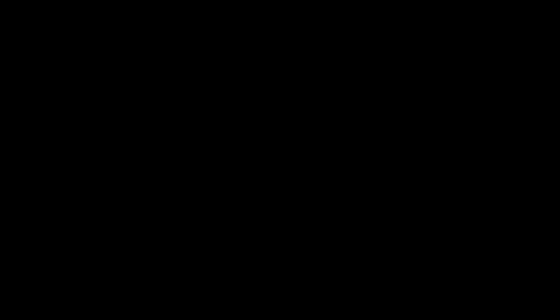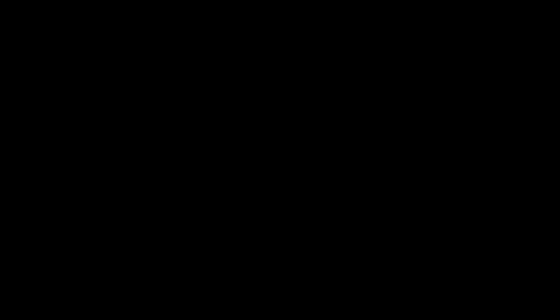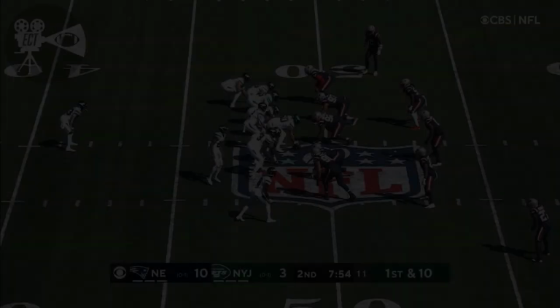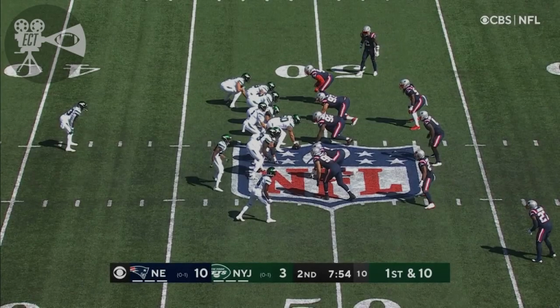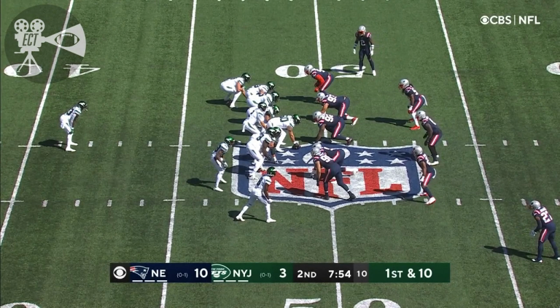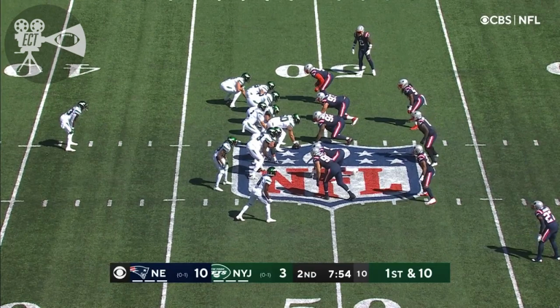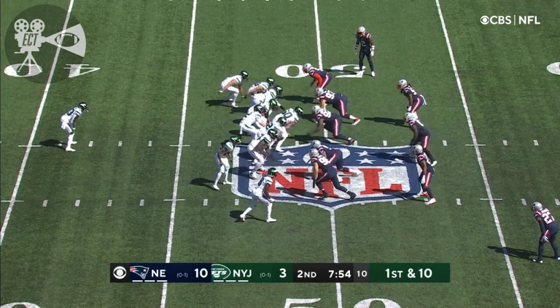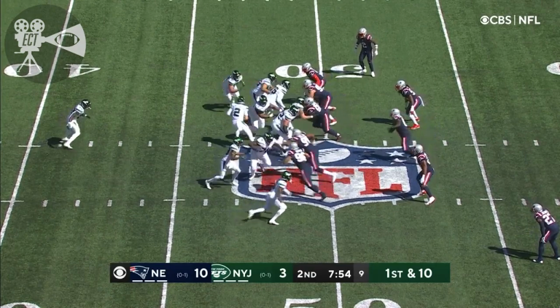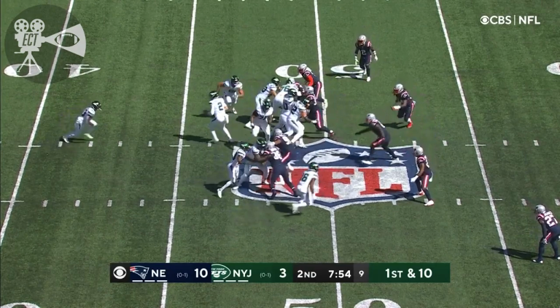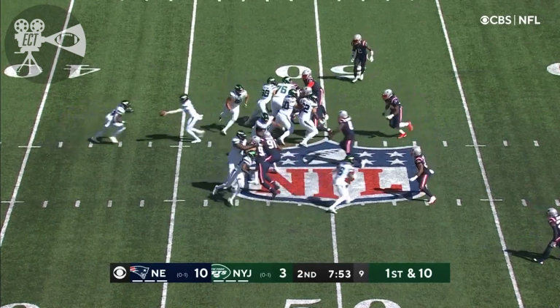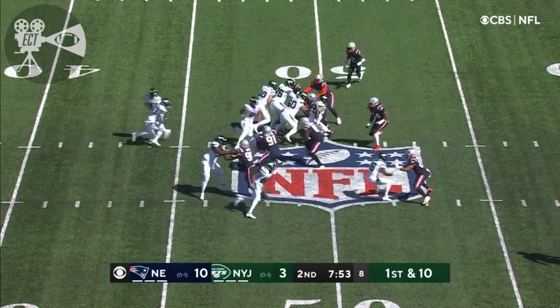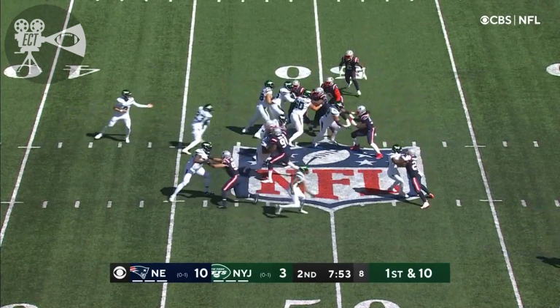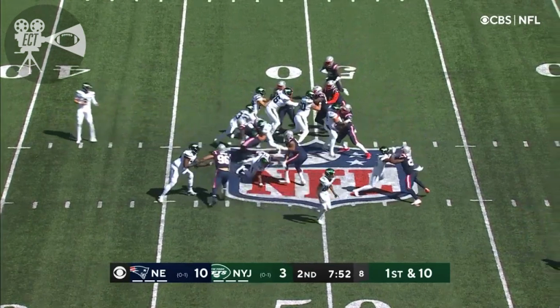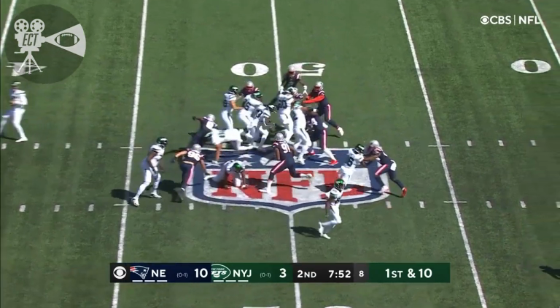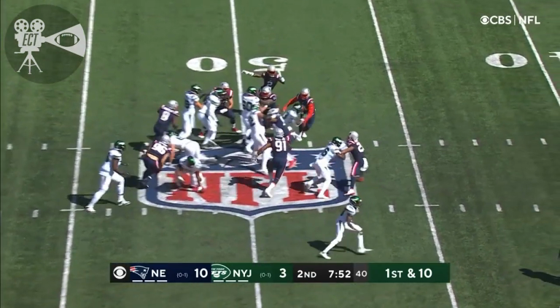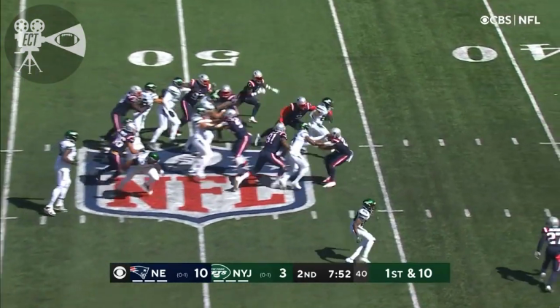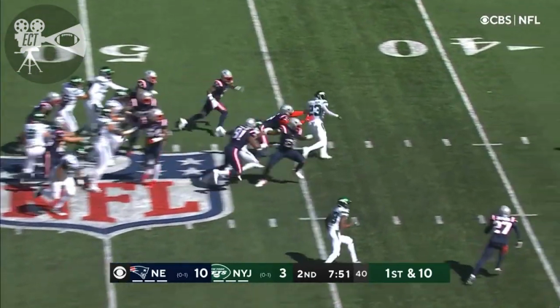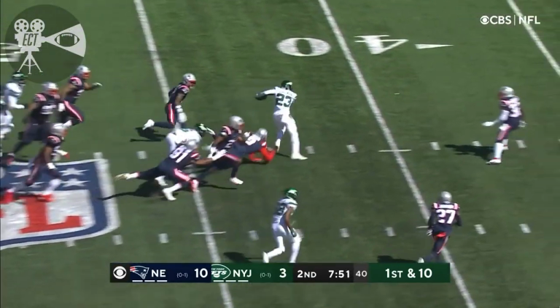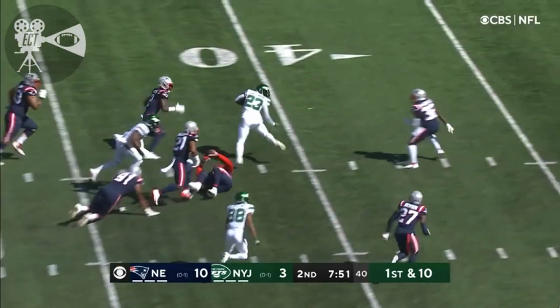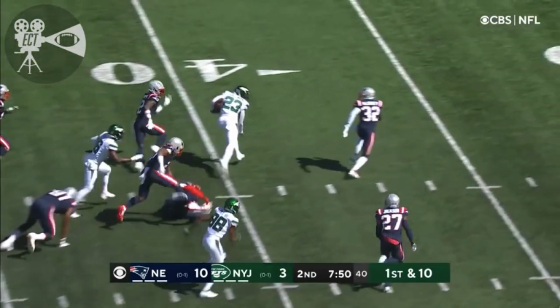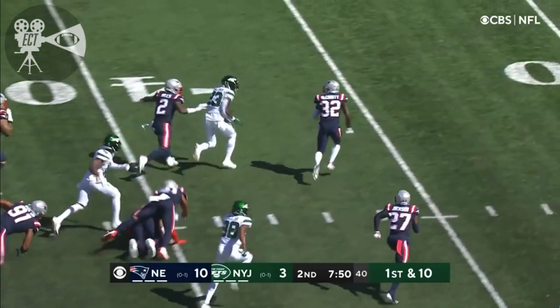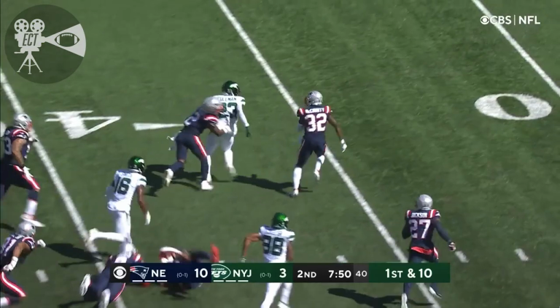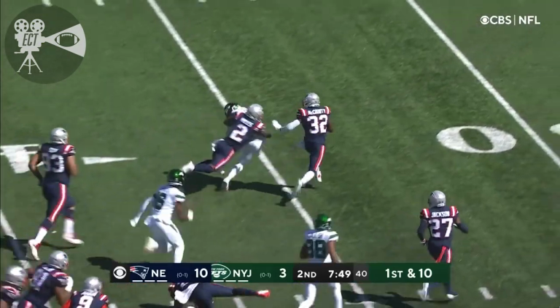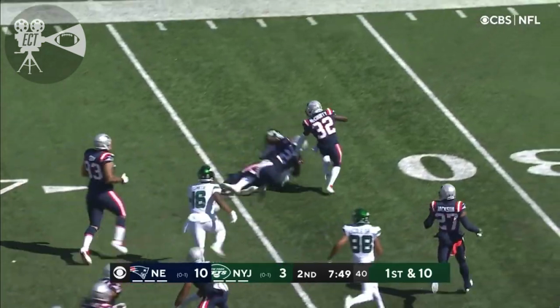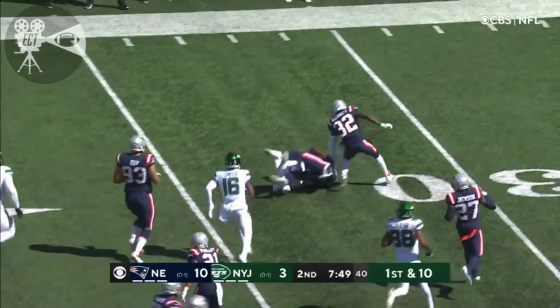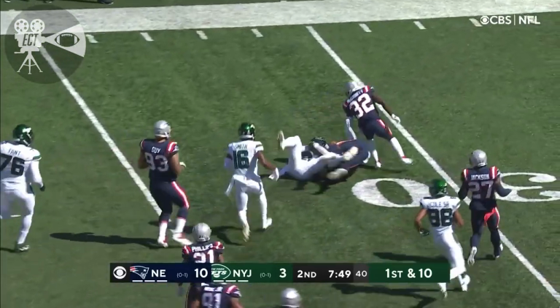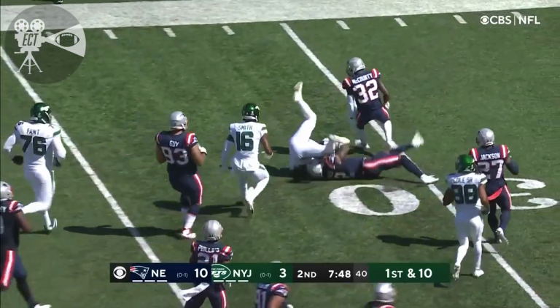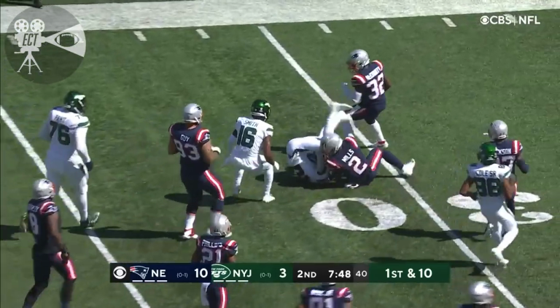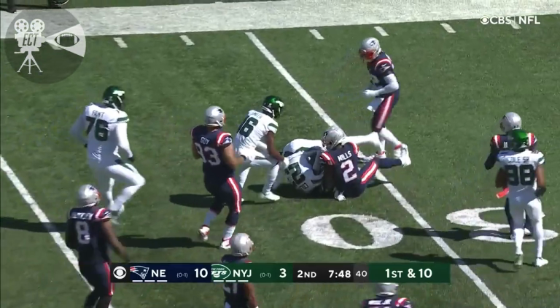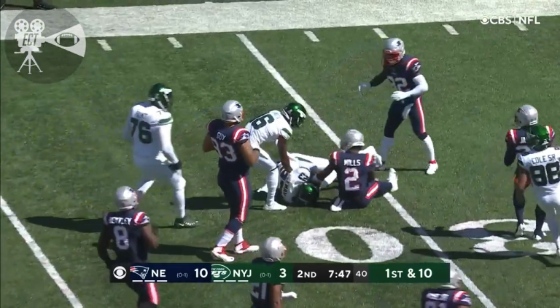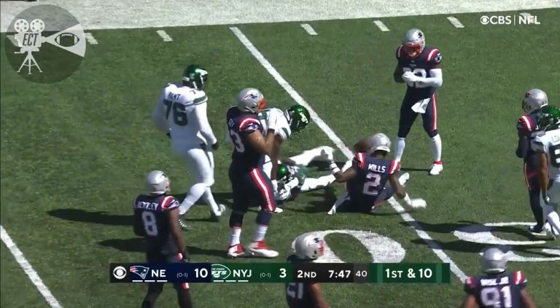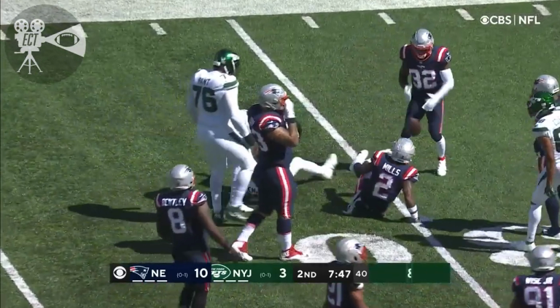New England recovers it. But then the sack — it's really turned around here in a short period of time. Tevin Coleman breaking tackles, slips his way inside the 35.